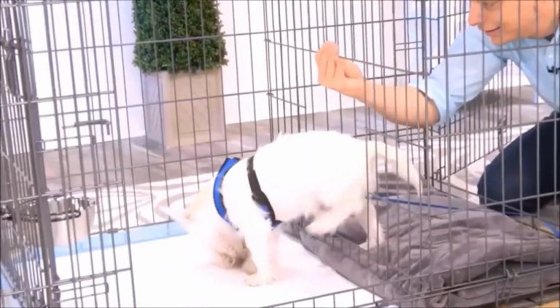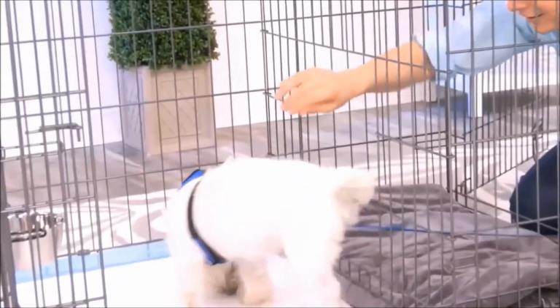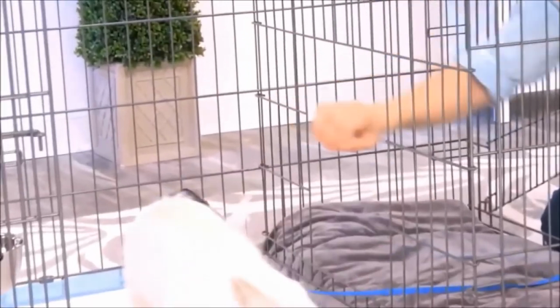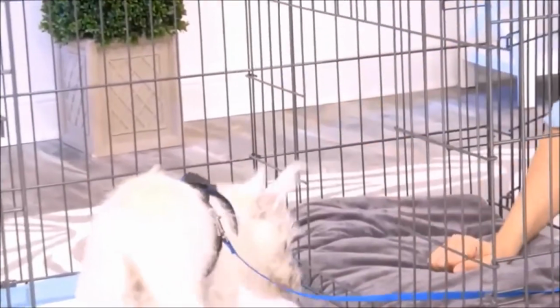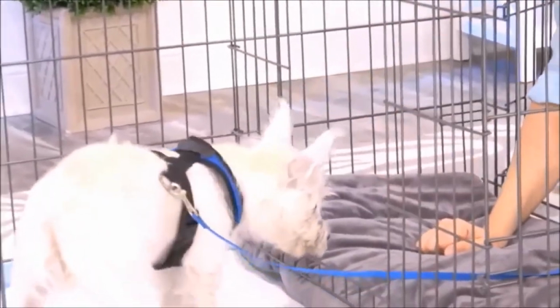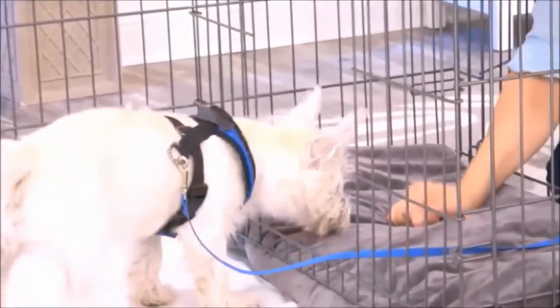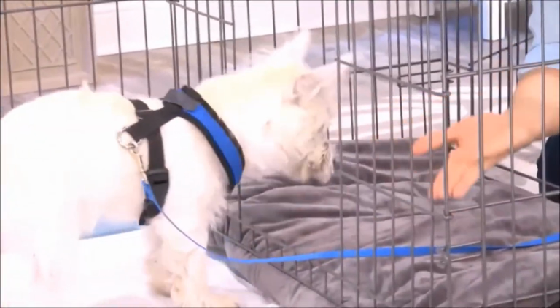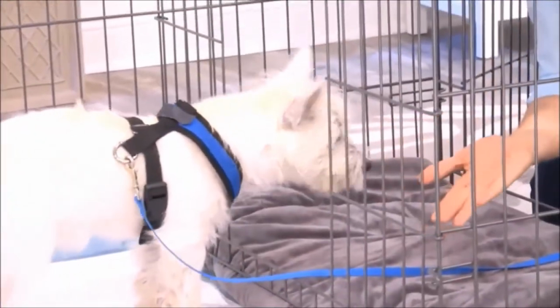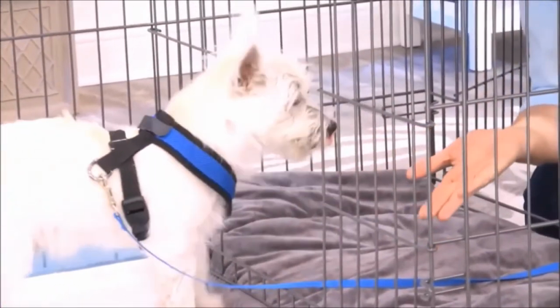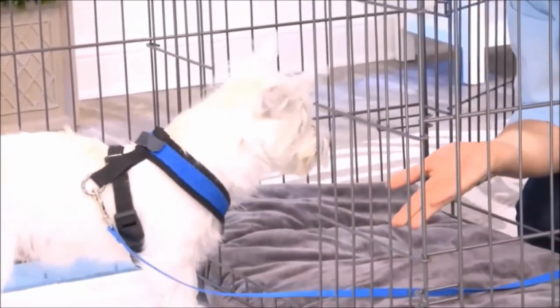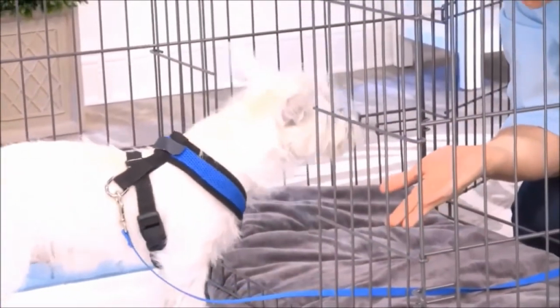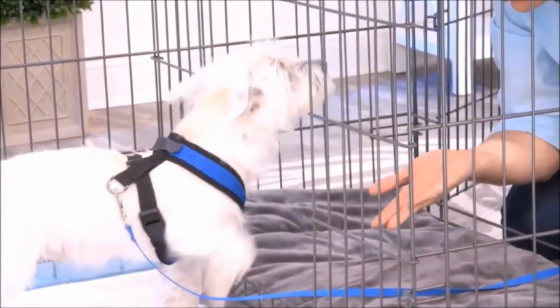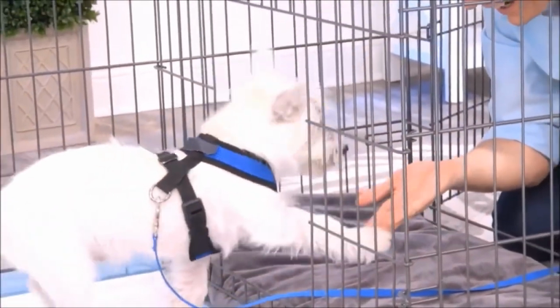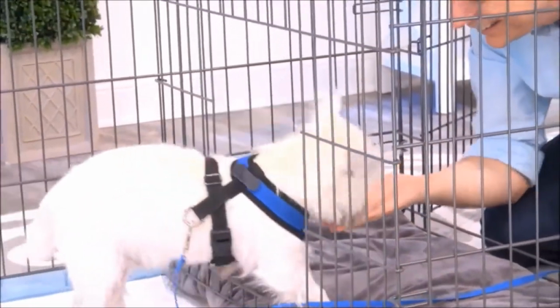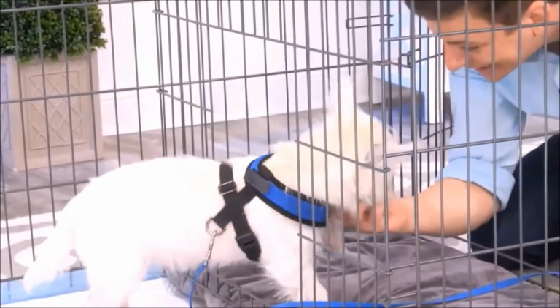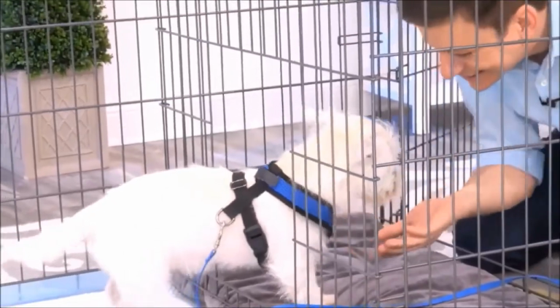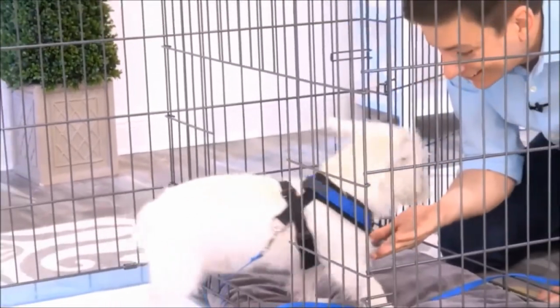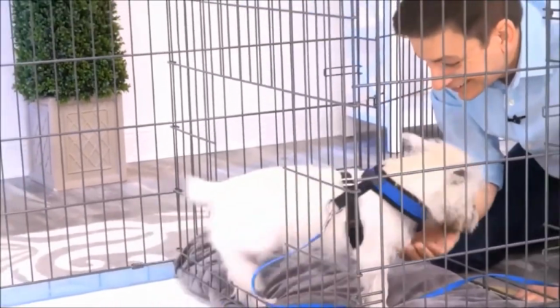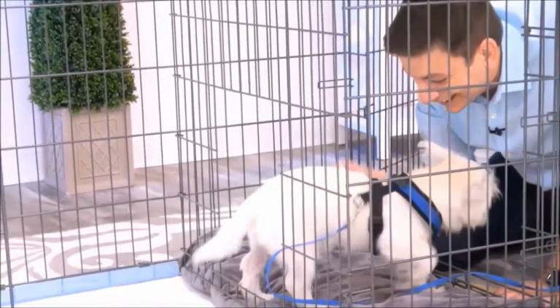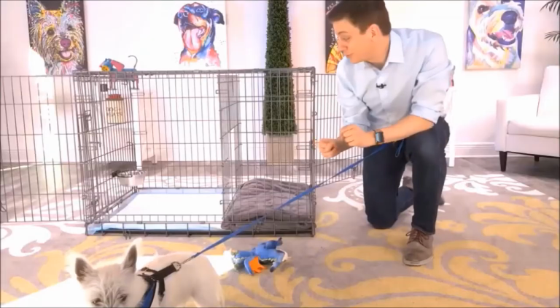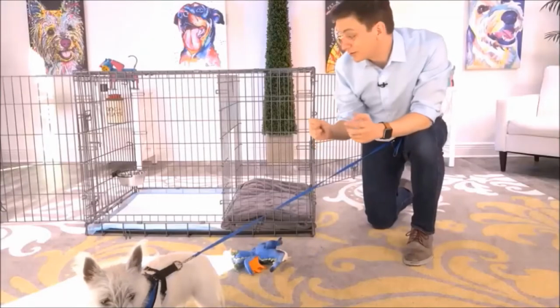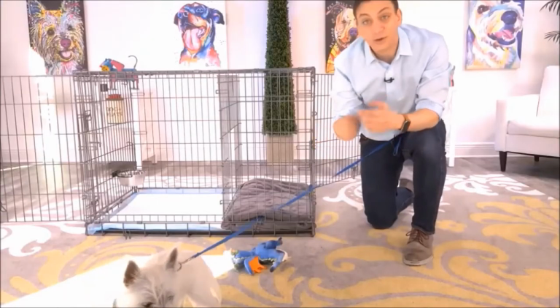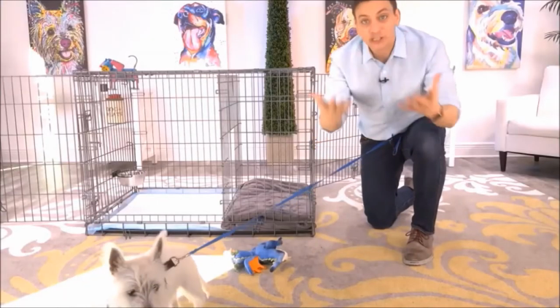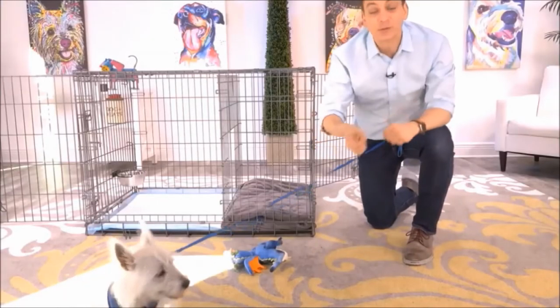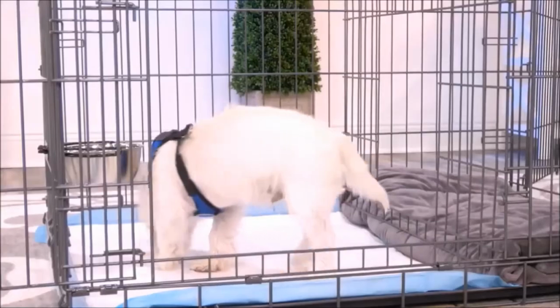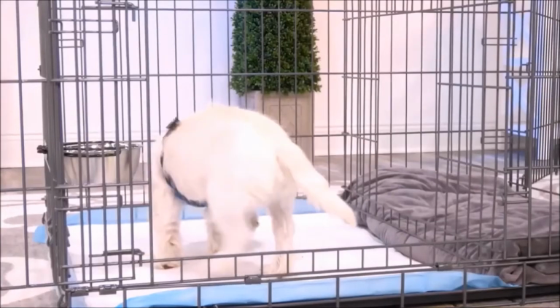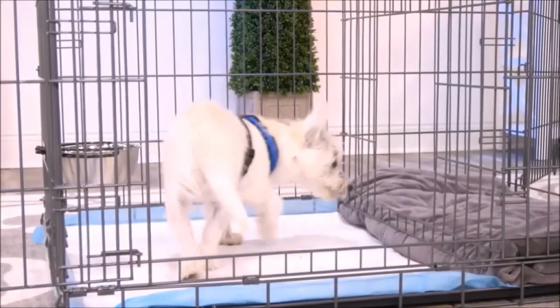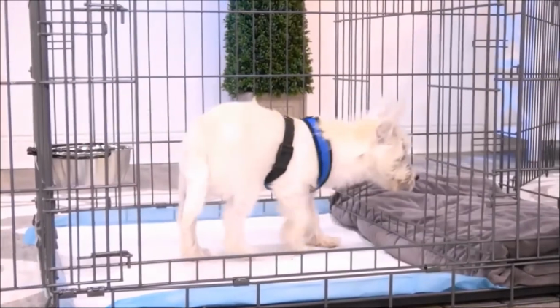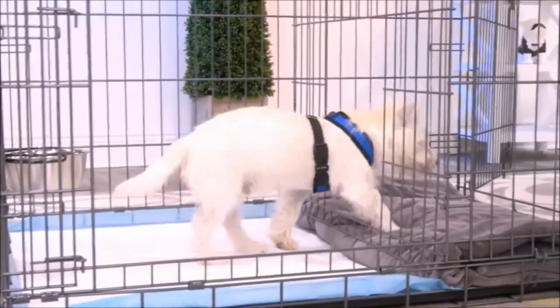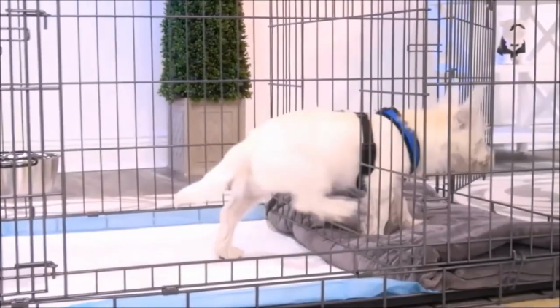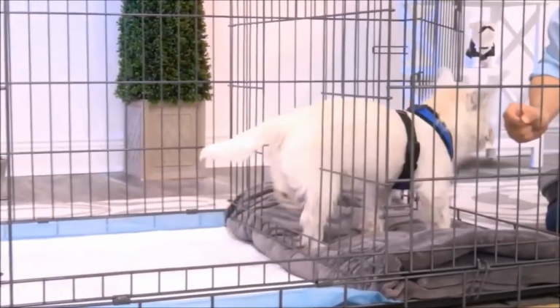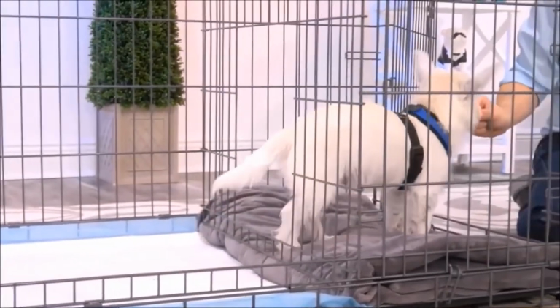This isn't just for puppies, either. You can use this for adult dogs who are being potty trained. Another way to use this, too, is as an alternative bathroom for your dog — for times when the weather is really bad, you'll have a different place for them to go.